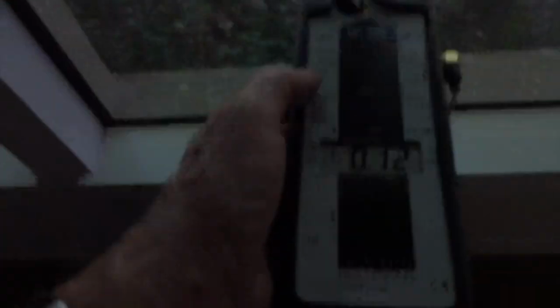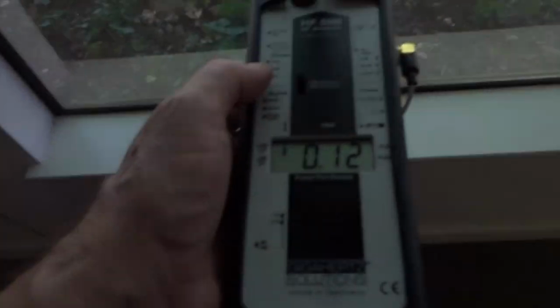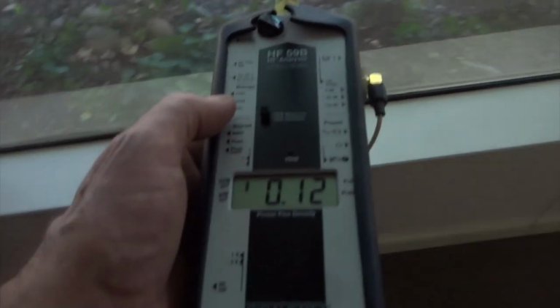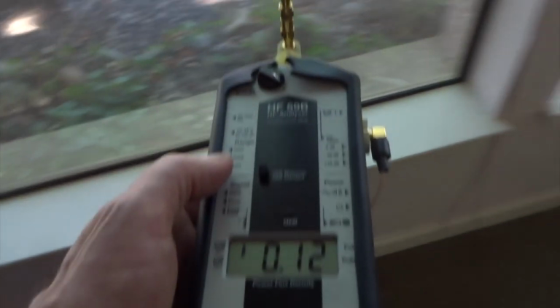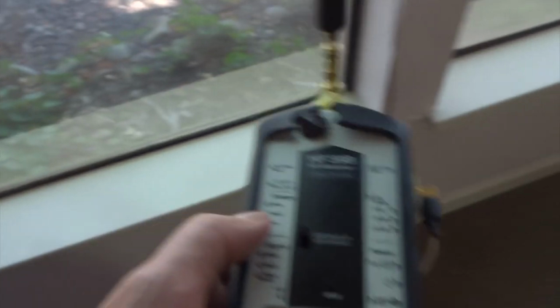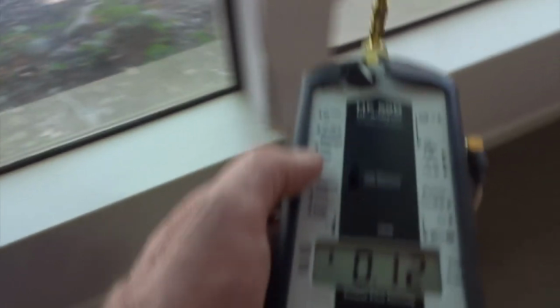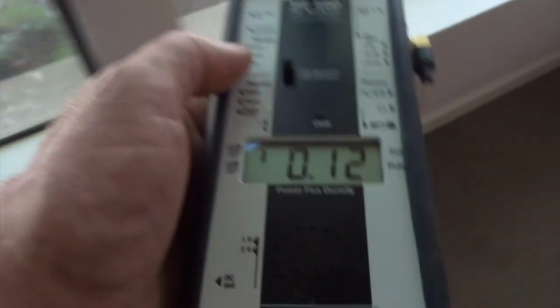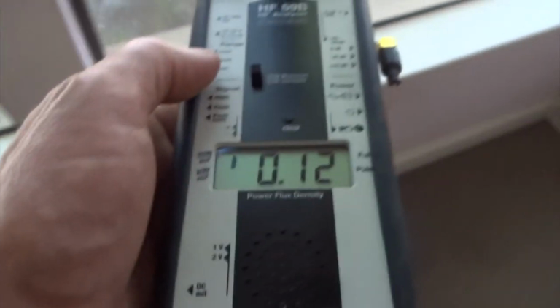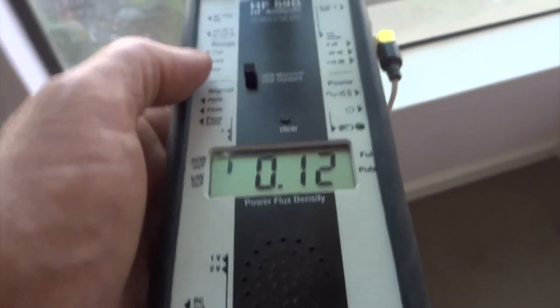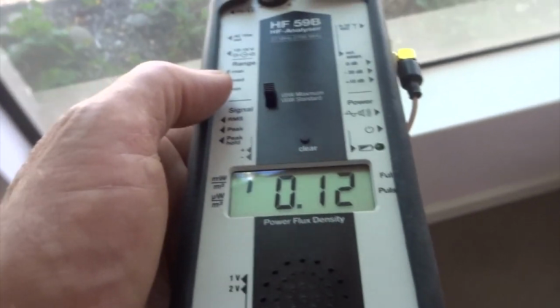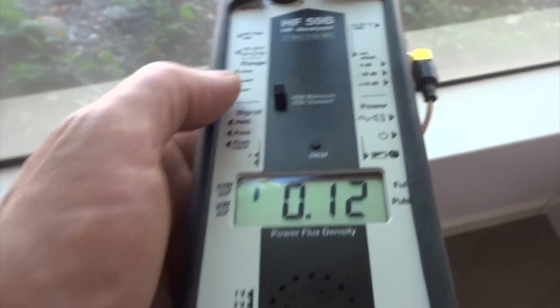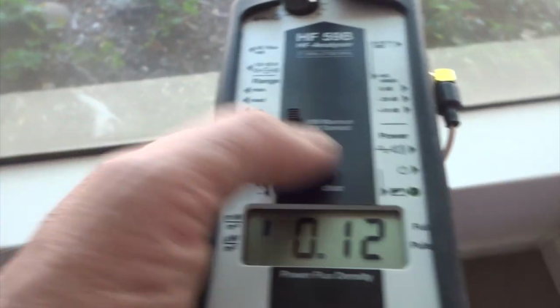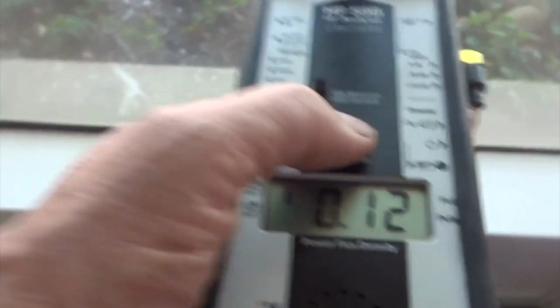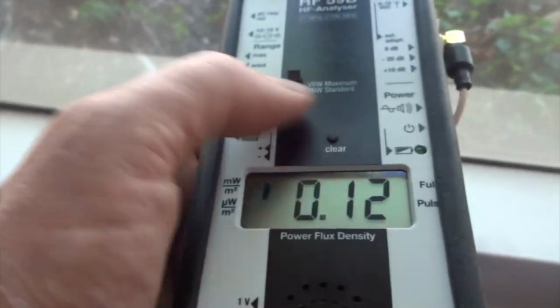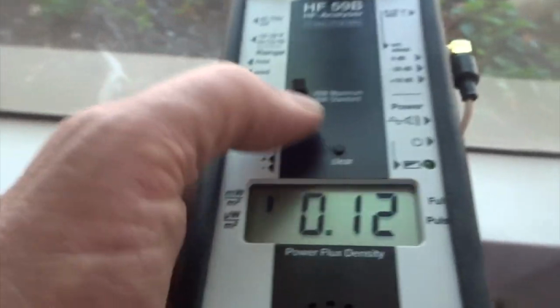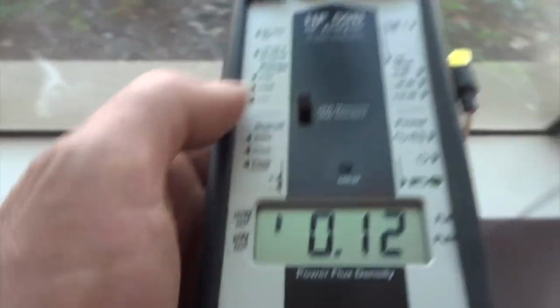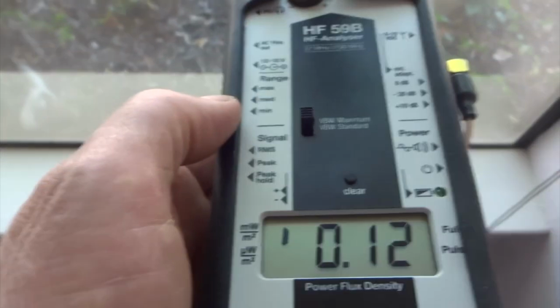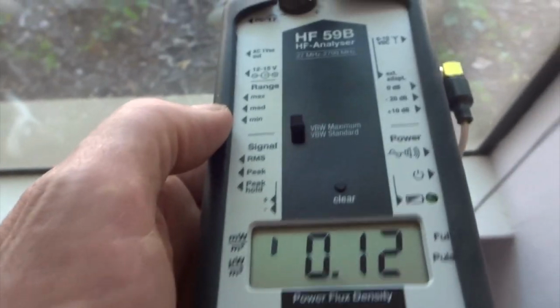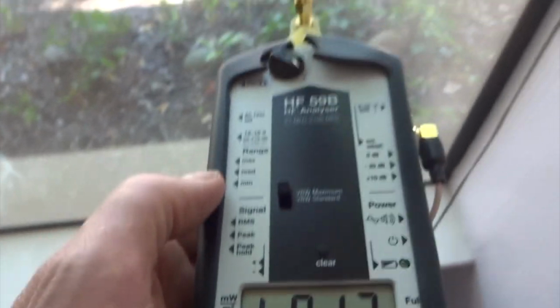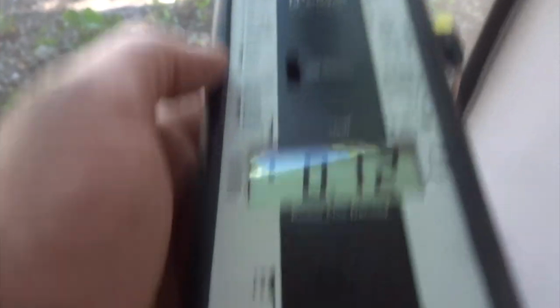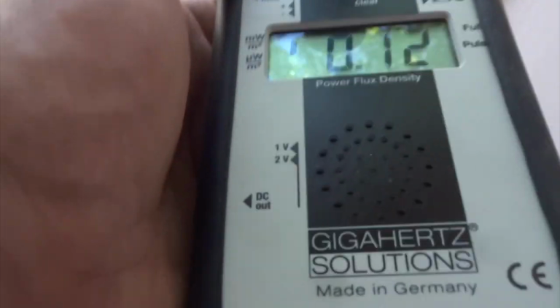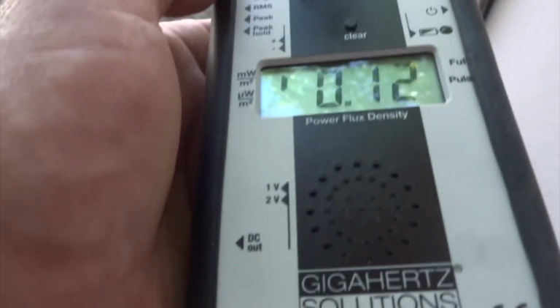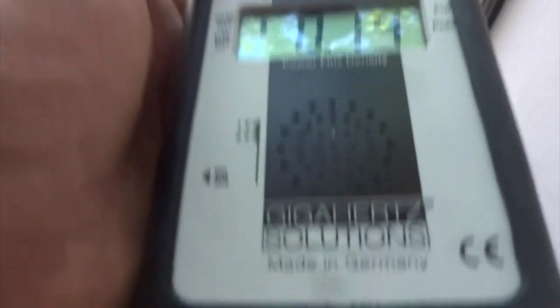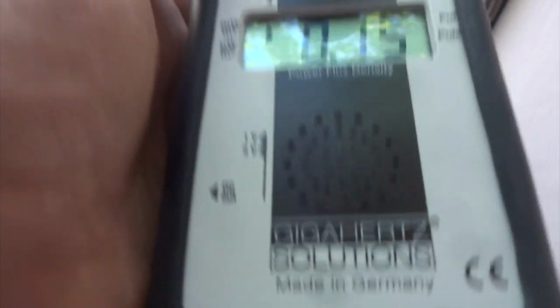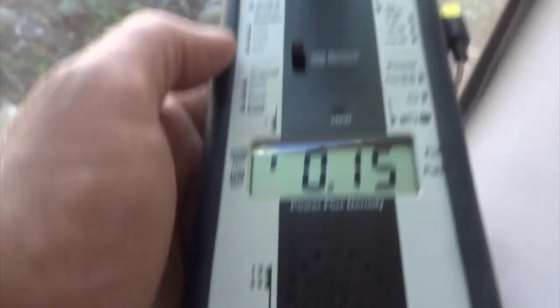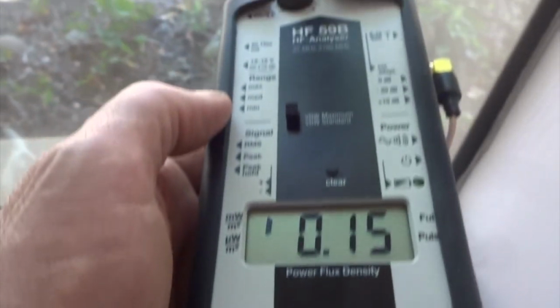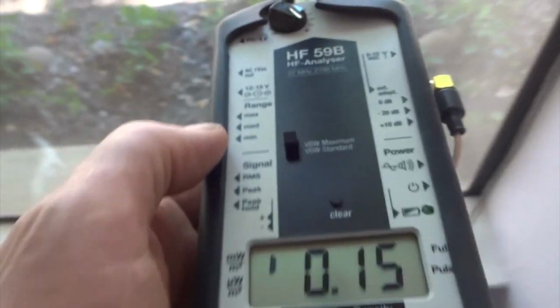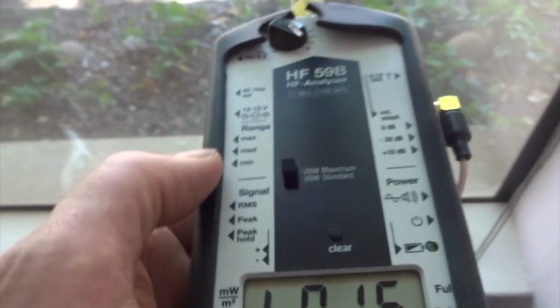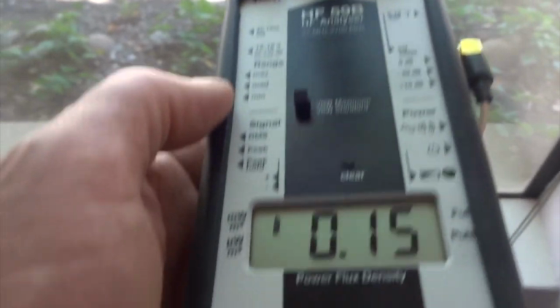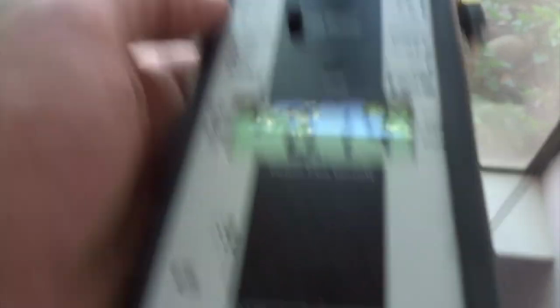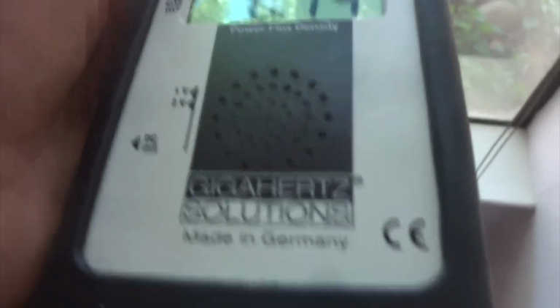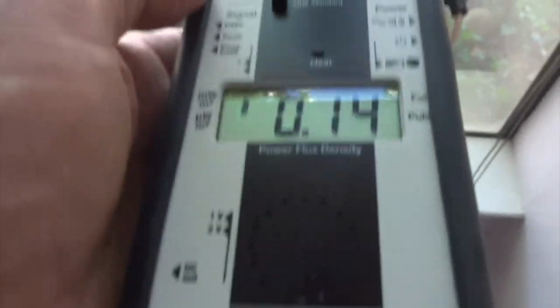And then here on this window, this was the worst one — this one was 8,600, and now we're down to 150.